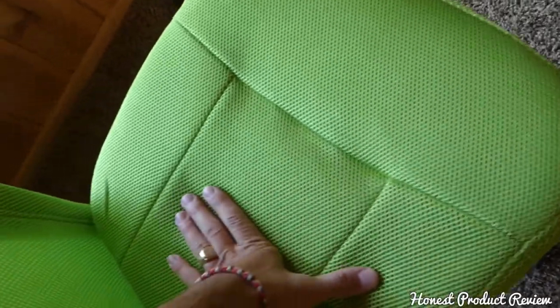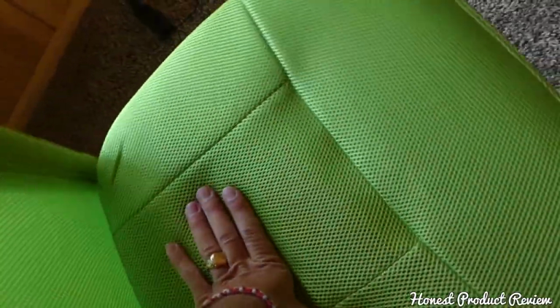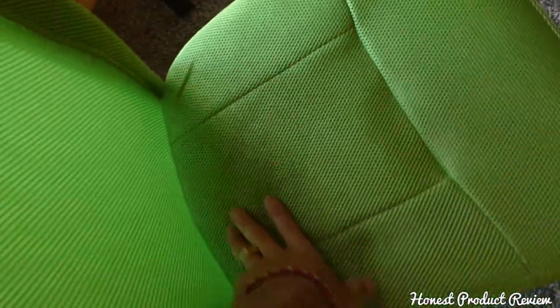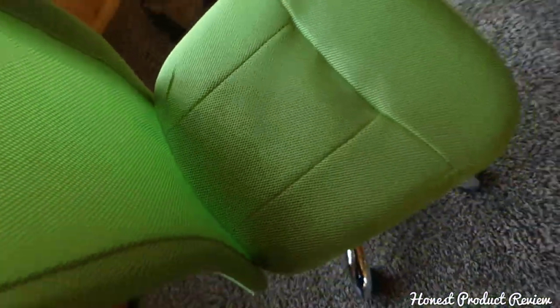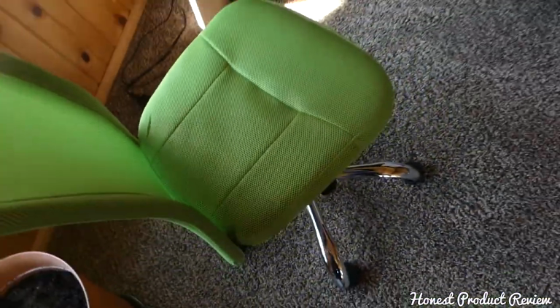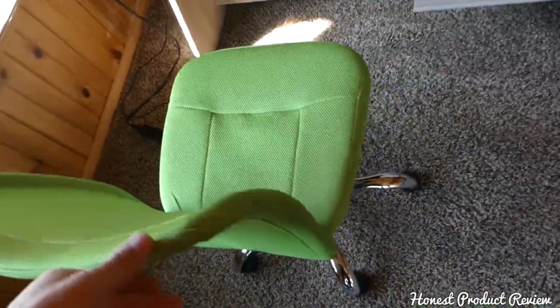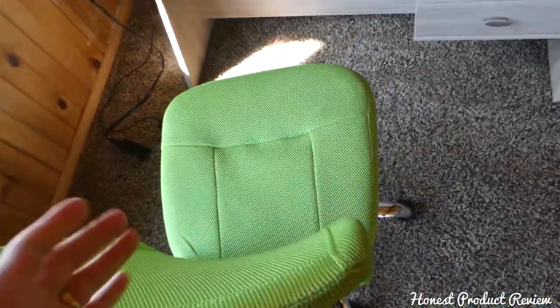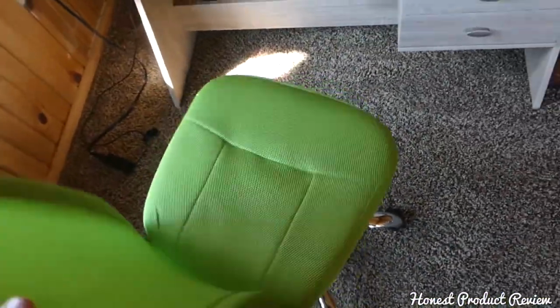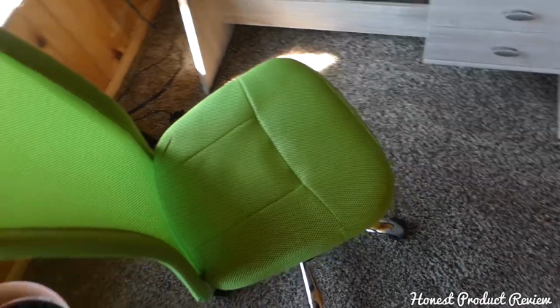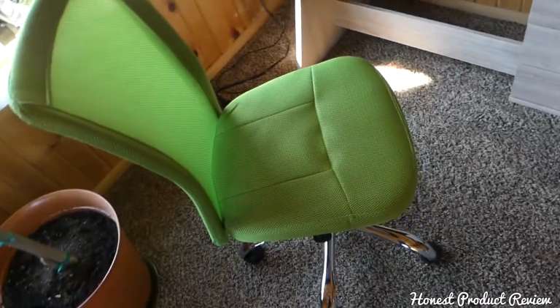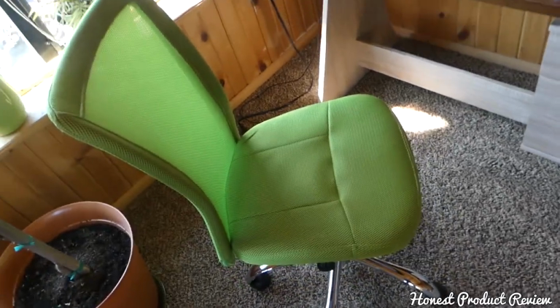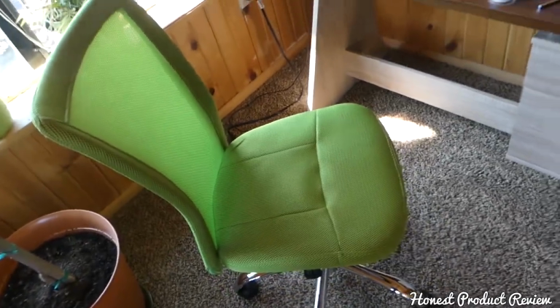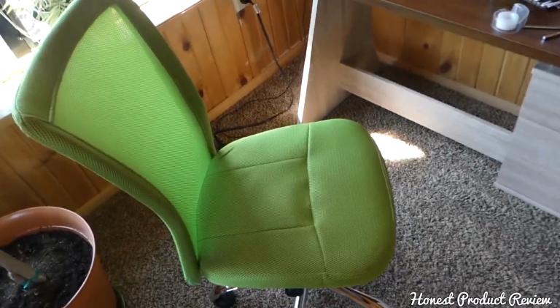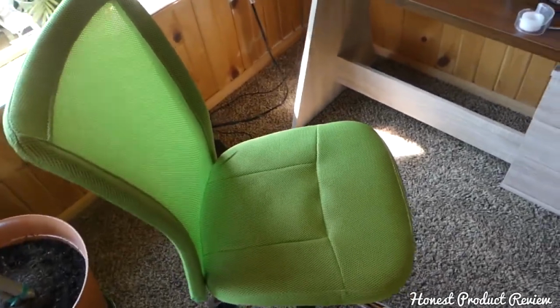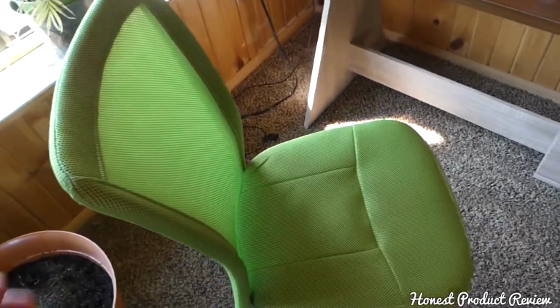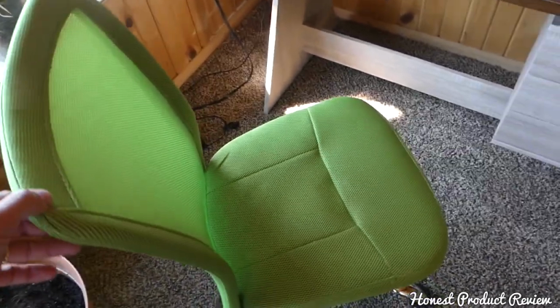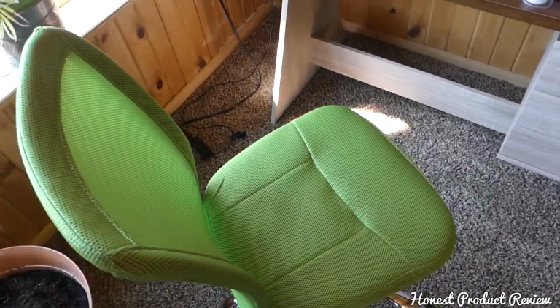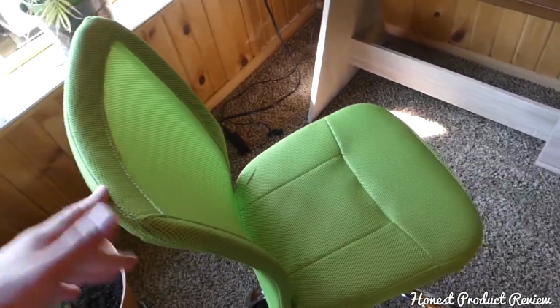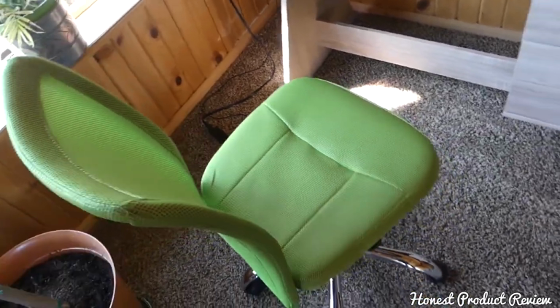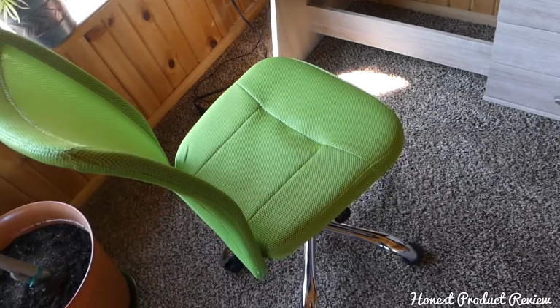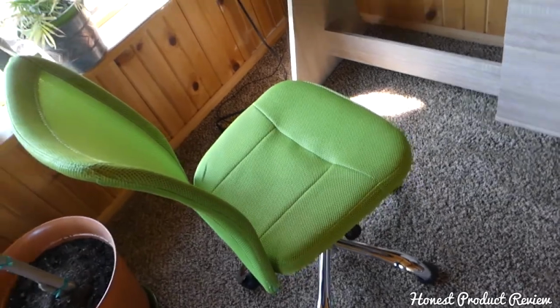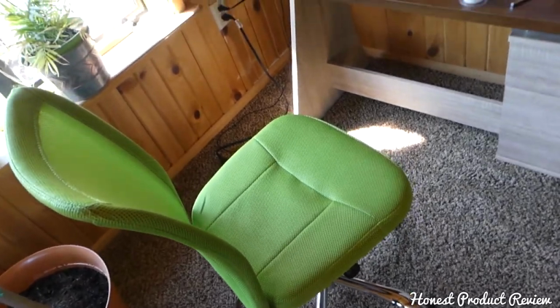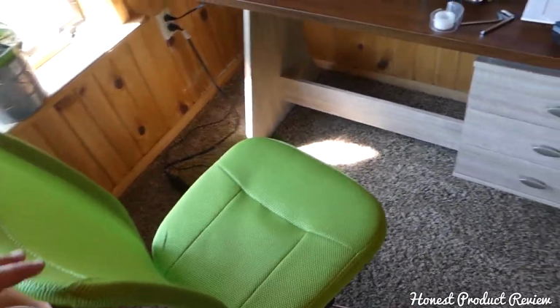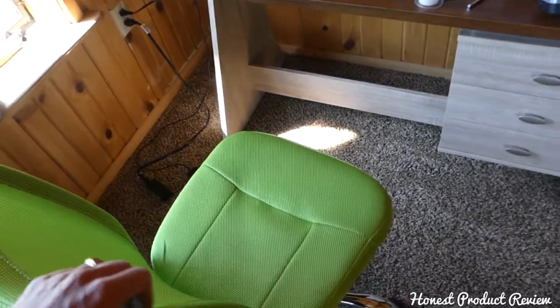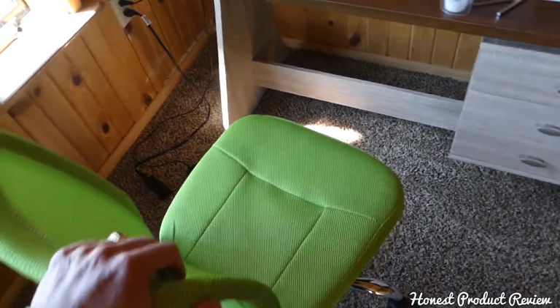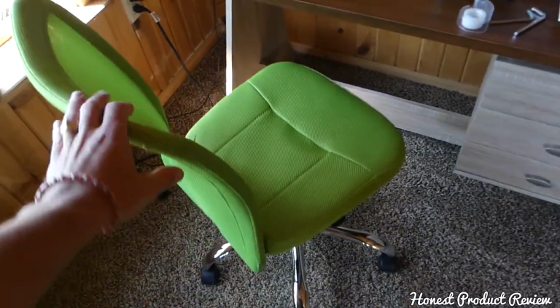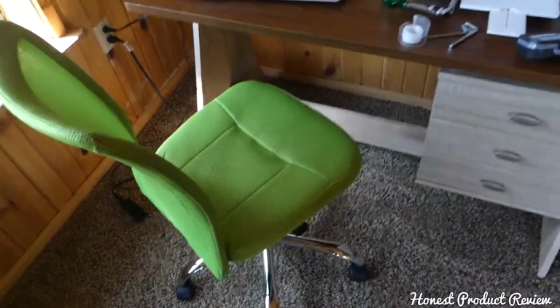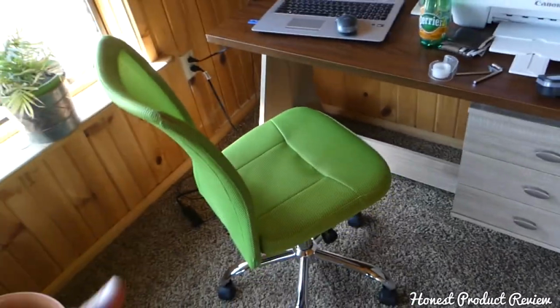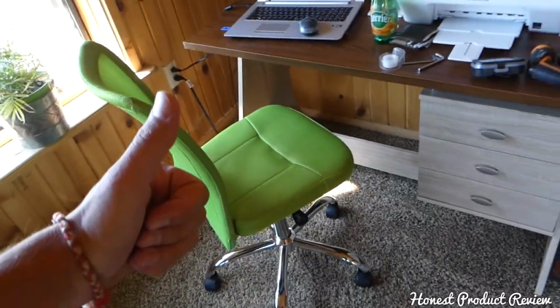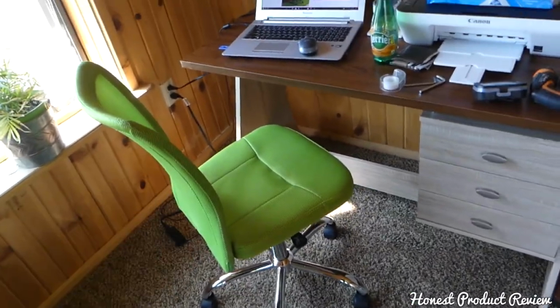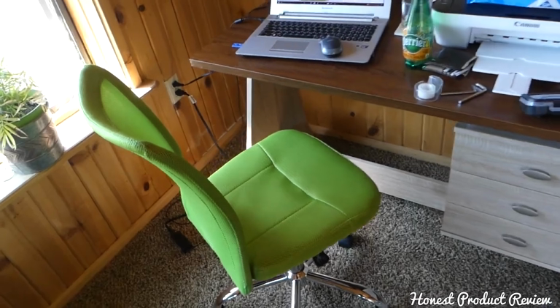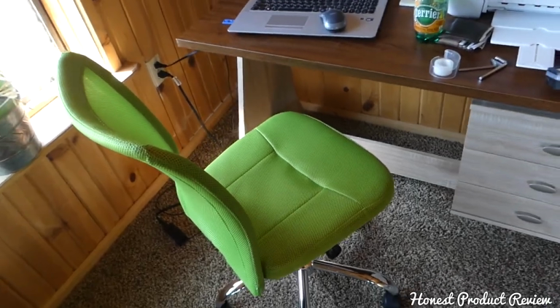It's not like those executive chairs, but it's a compact chair that feels really good and is comfortable if you sit in it for more than two or three hours a day. That's our review, guys — thank you for watching, please subscribe, and see you next time.